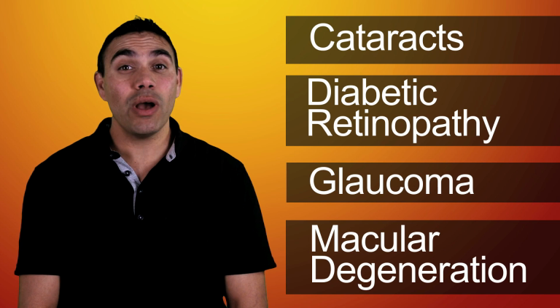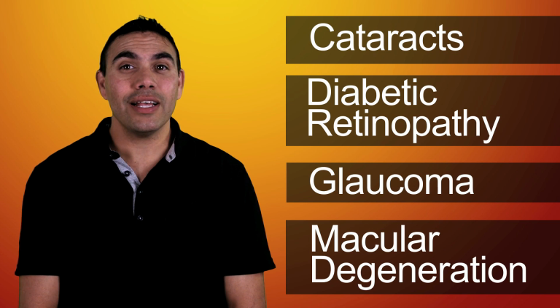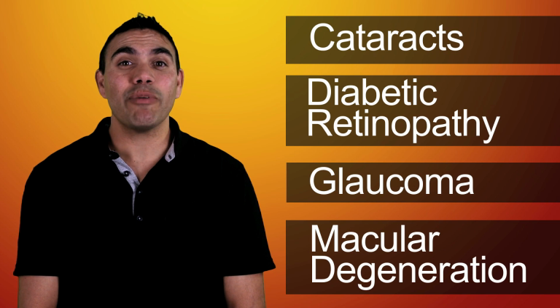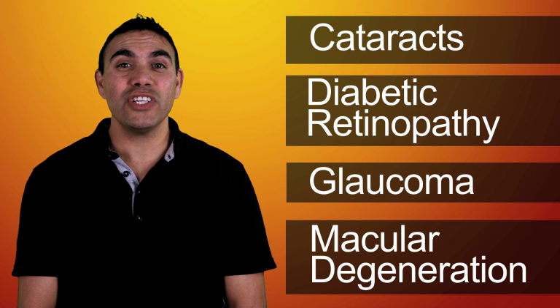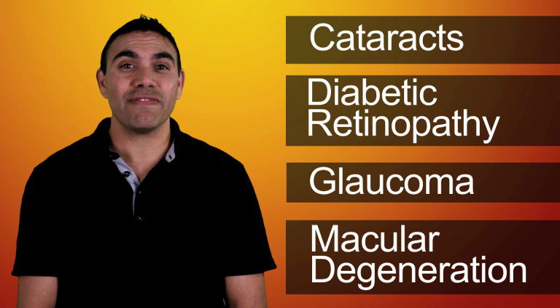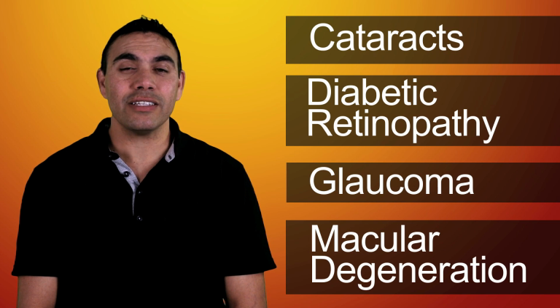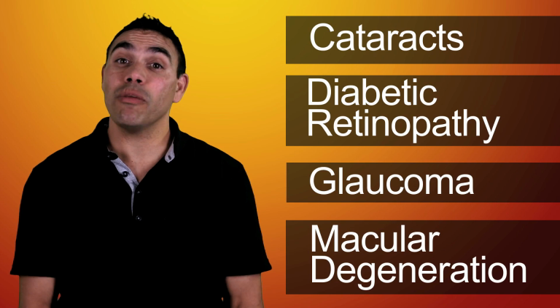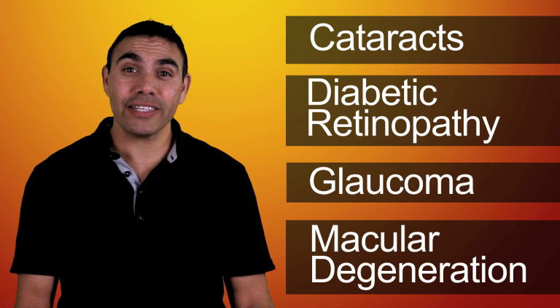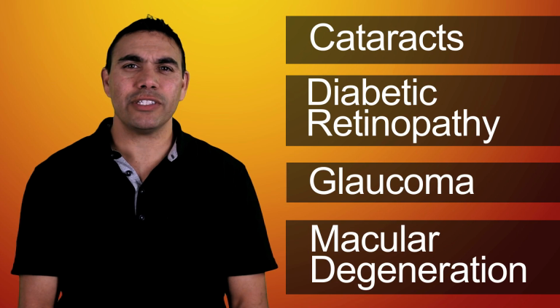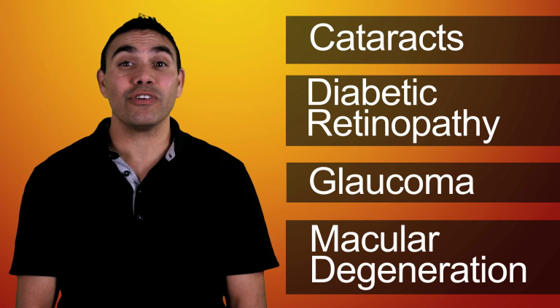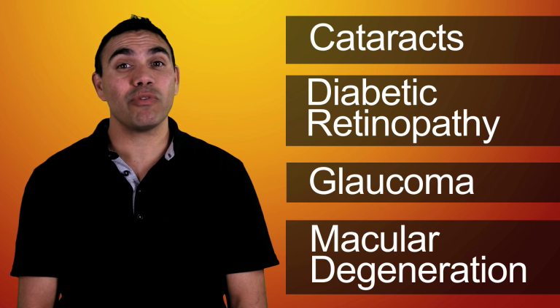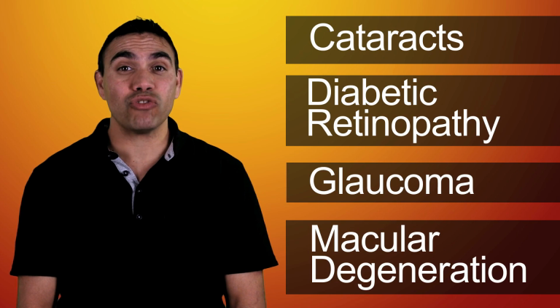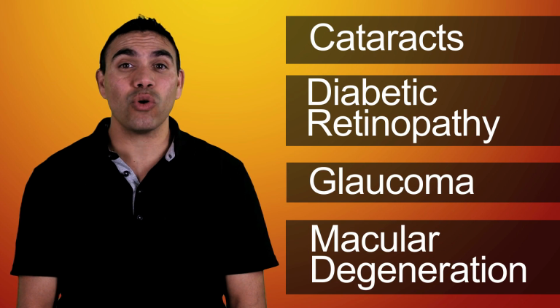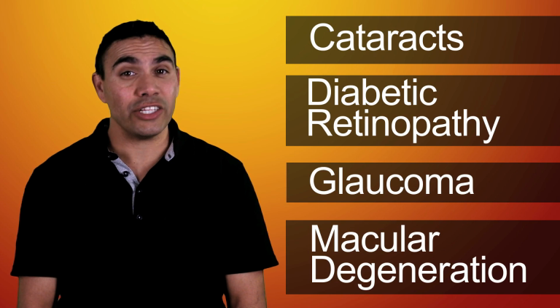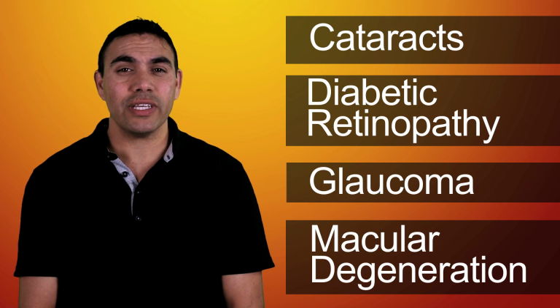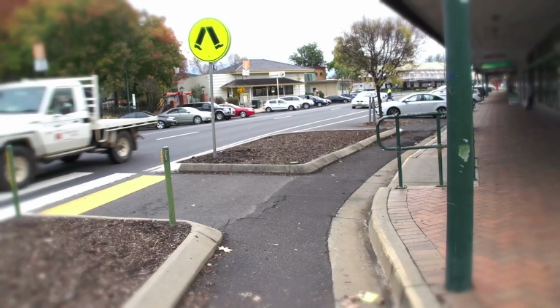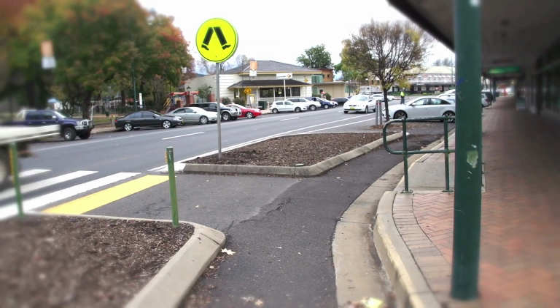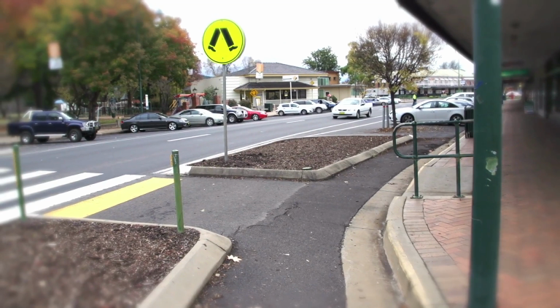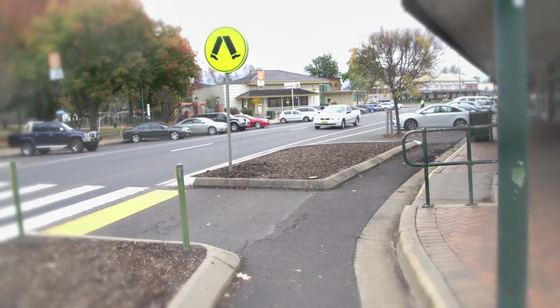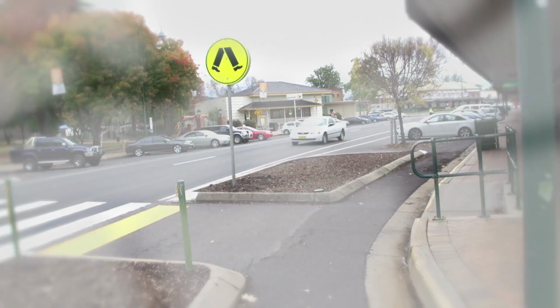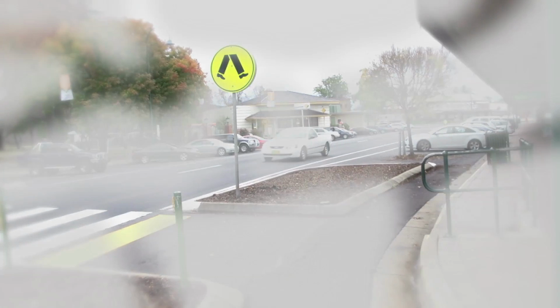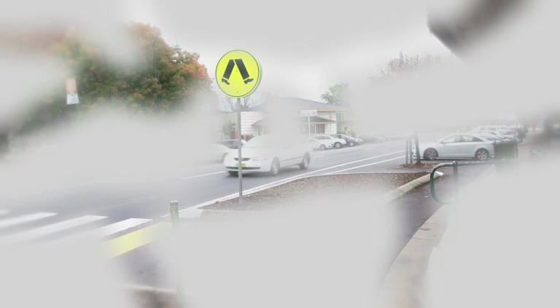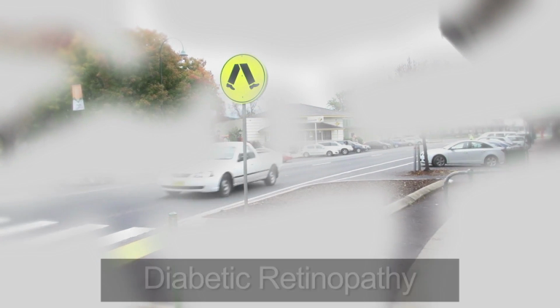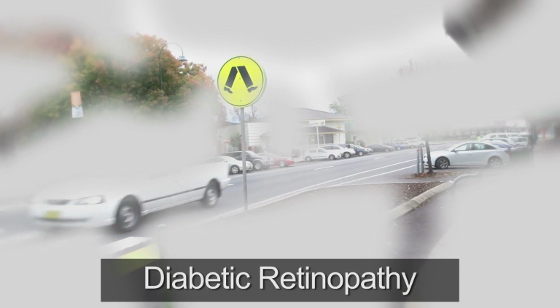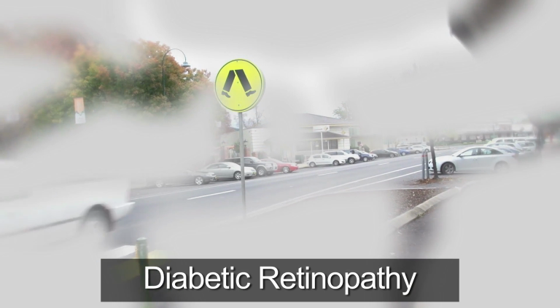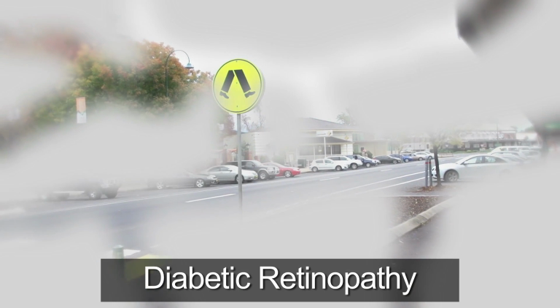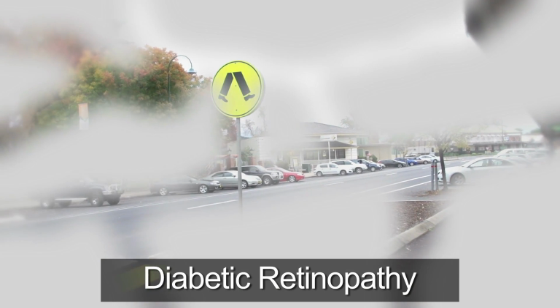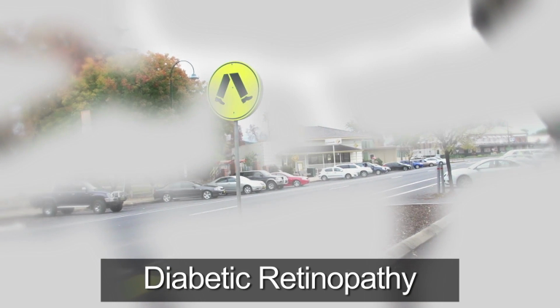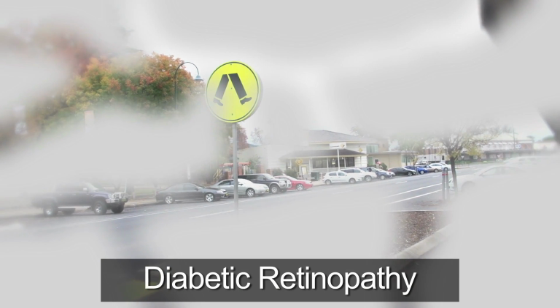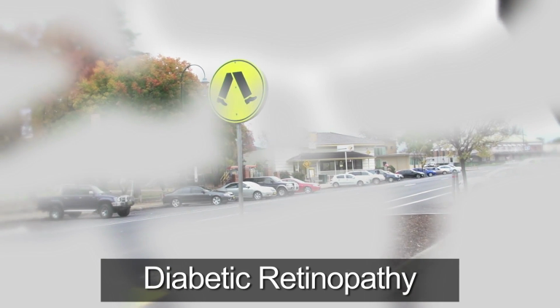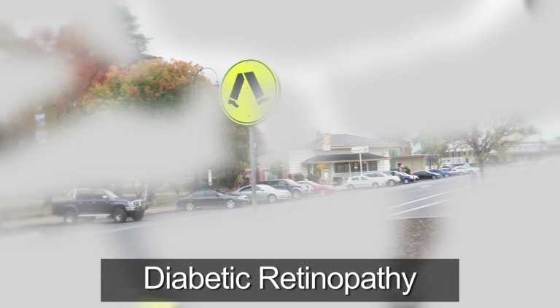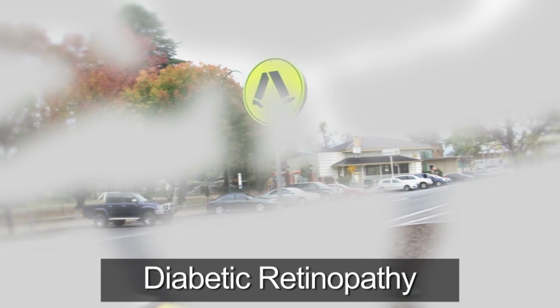However, some people's vision is affected when the brain is damaged, for example from a stroke or head injury. Diabetic retinopathy is caused by diabetes and results in blurred, patchy and fluctuating vision.